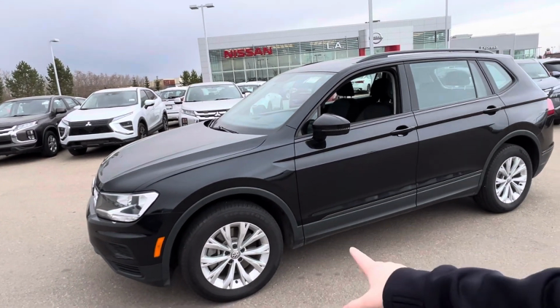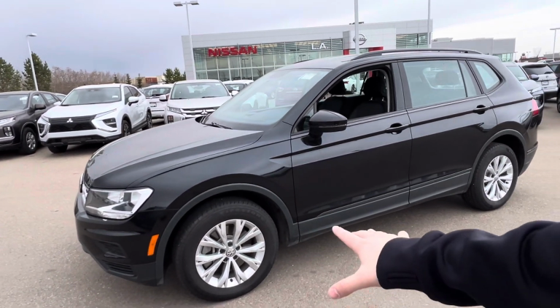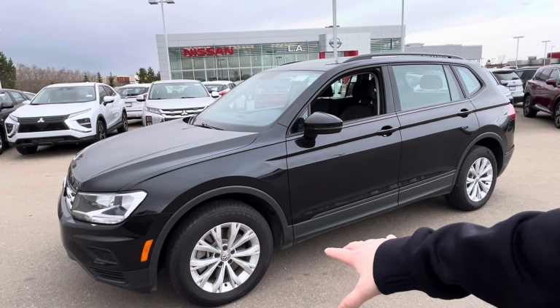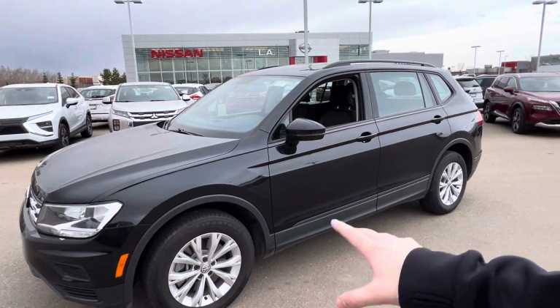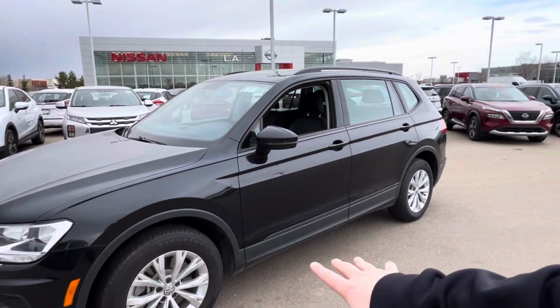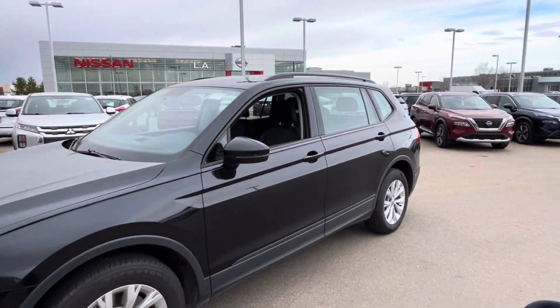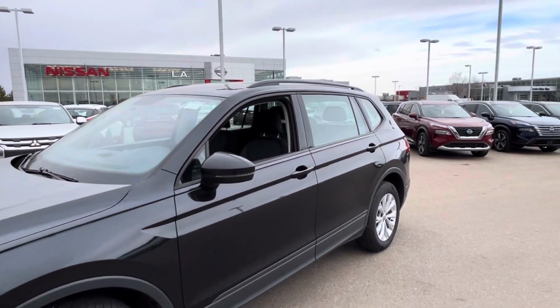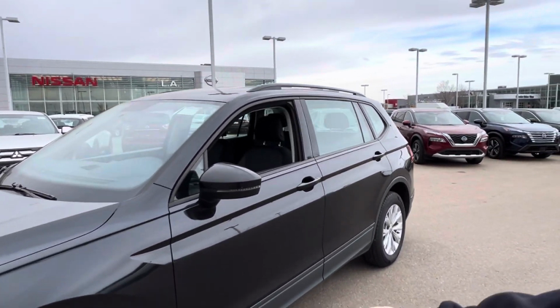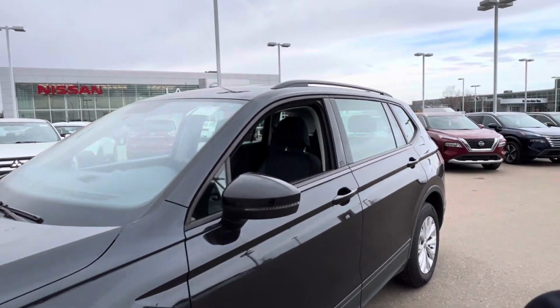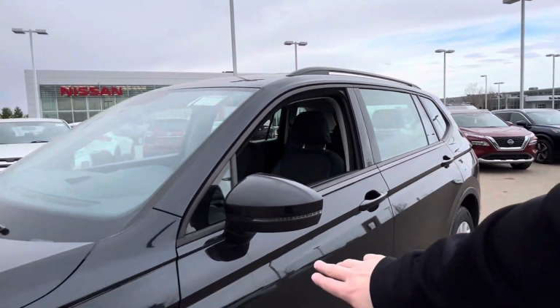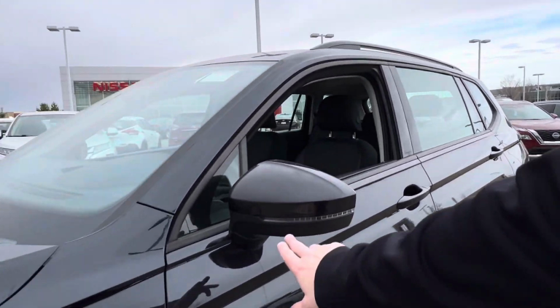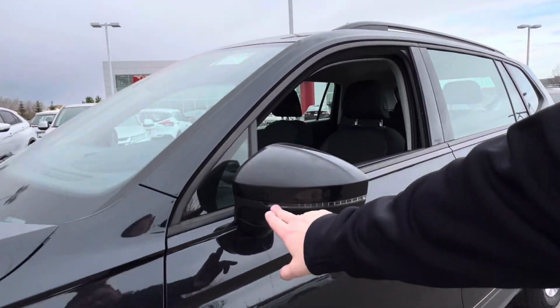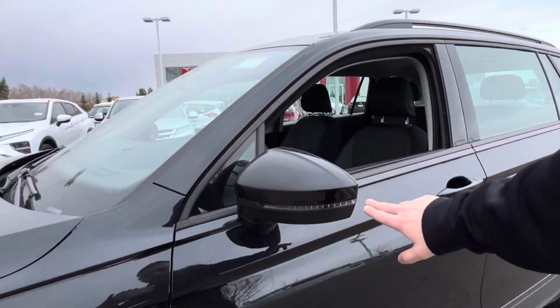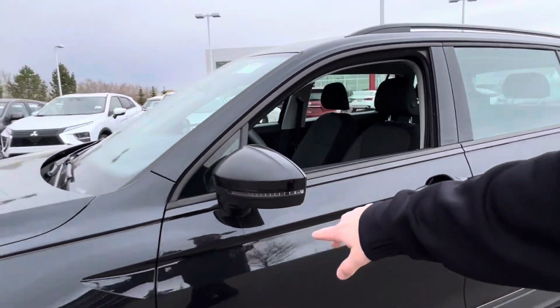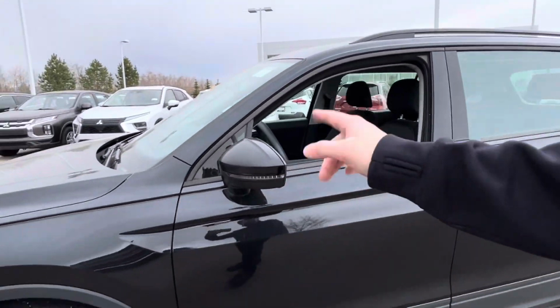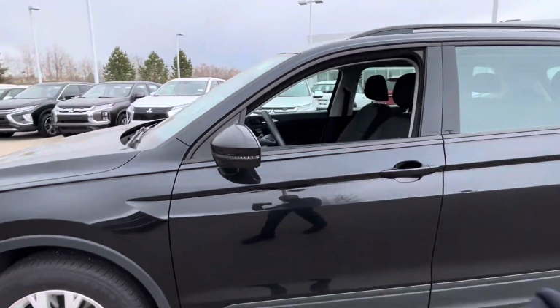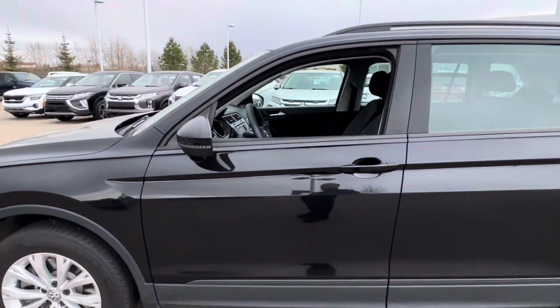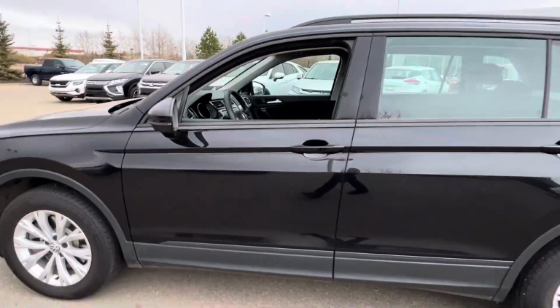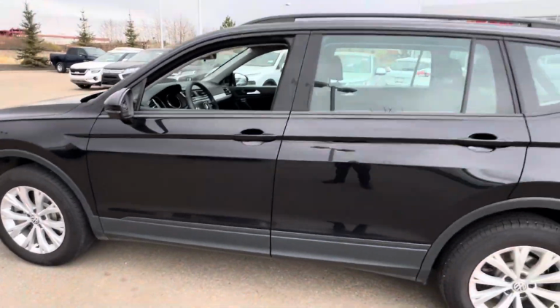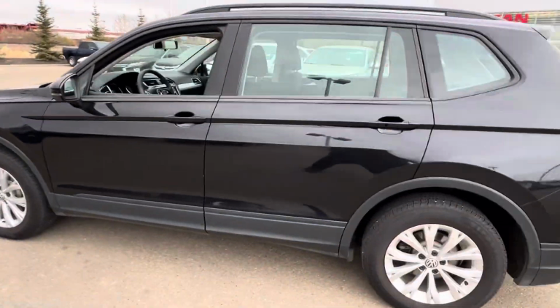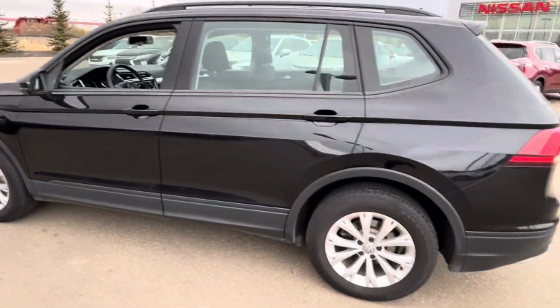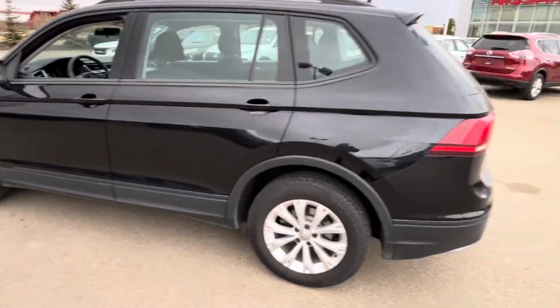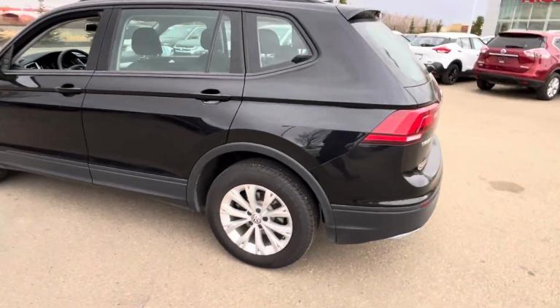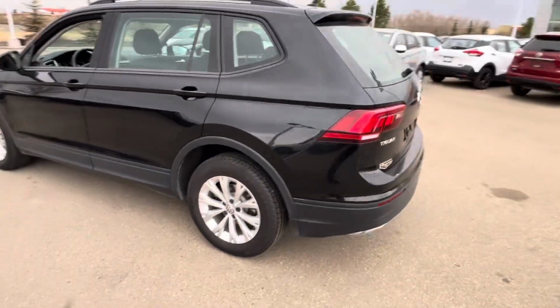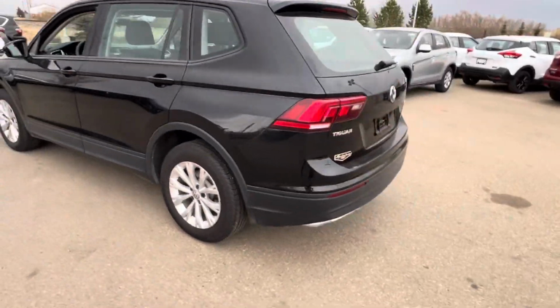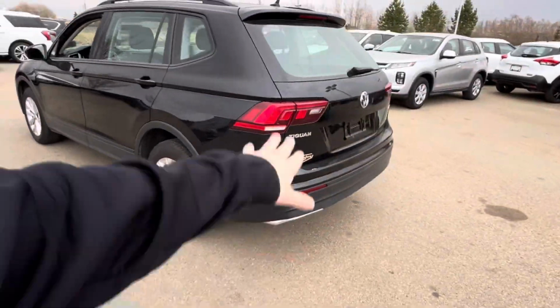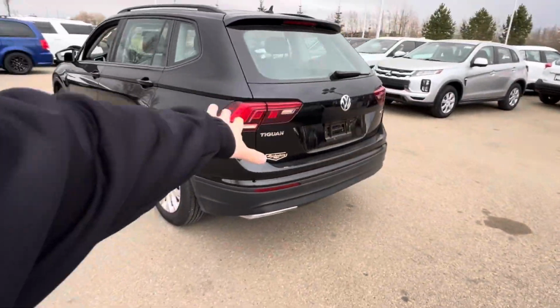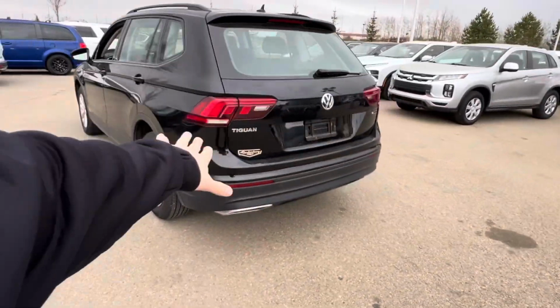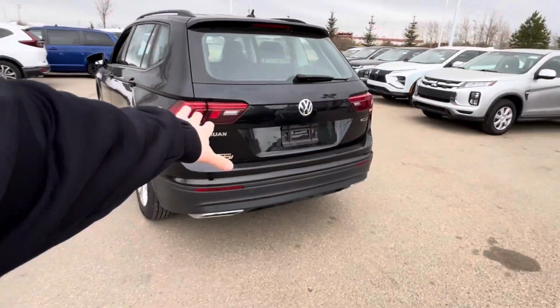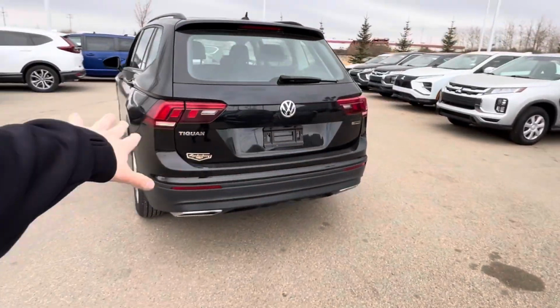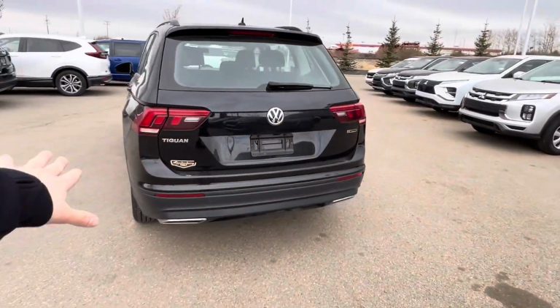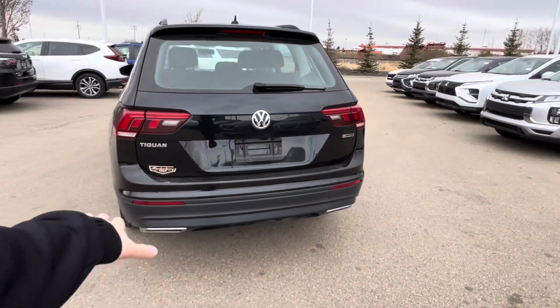All four wheels are always powered while going along there. There's an LED strip light in your exterior mirror, and then coming around to the back, you've got an LED taillight set up here.